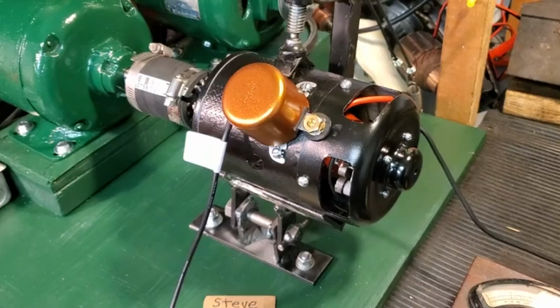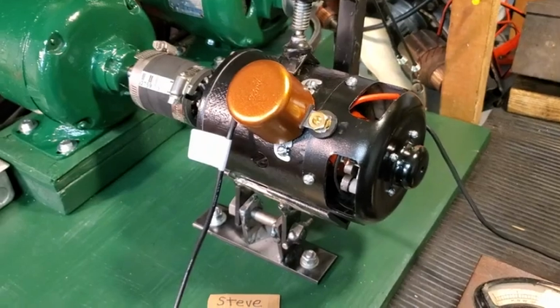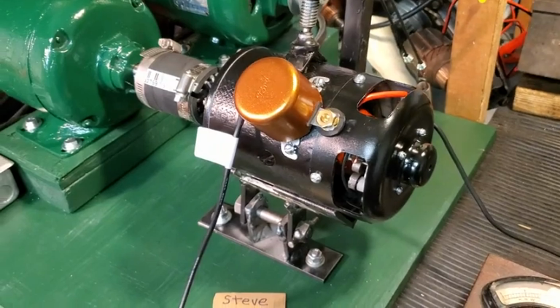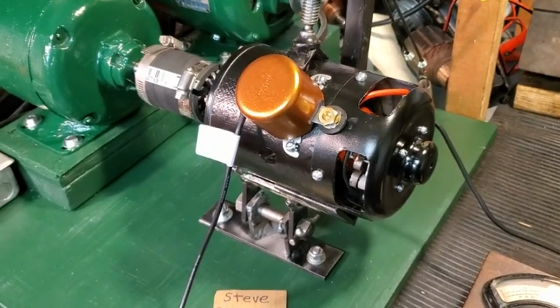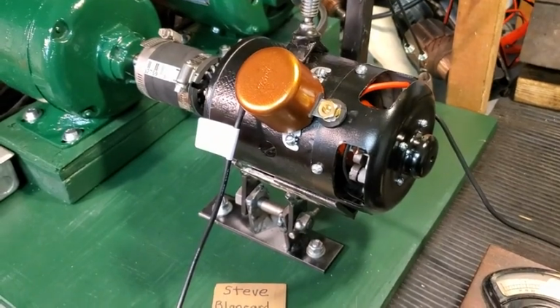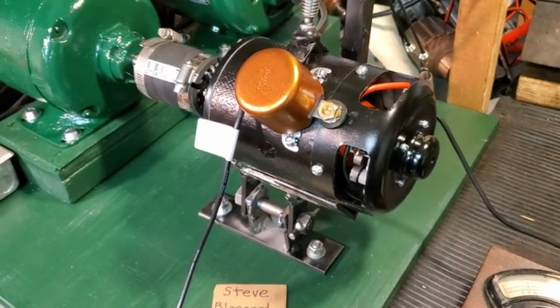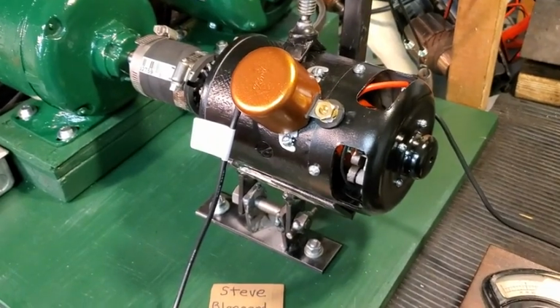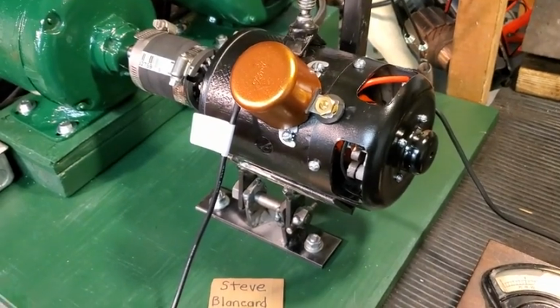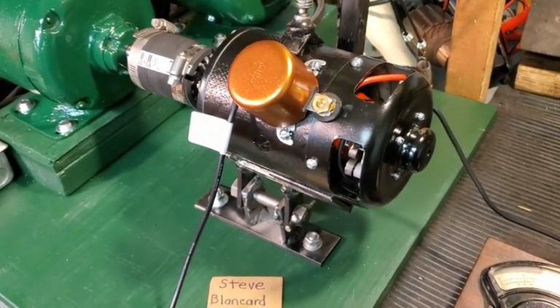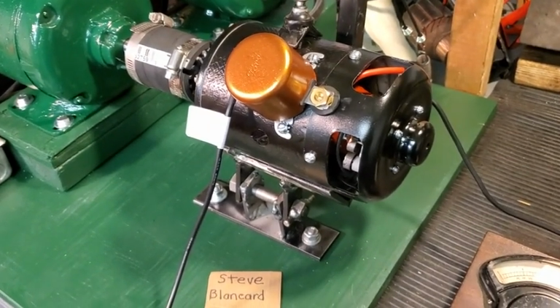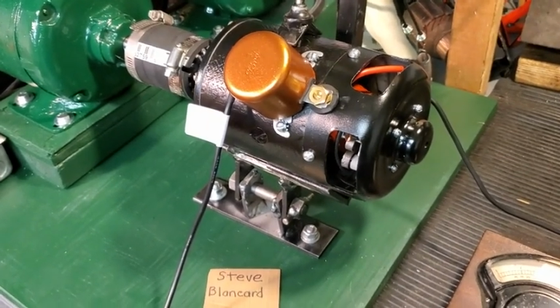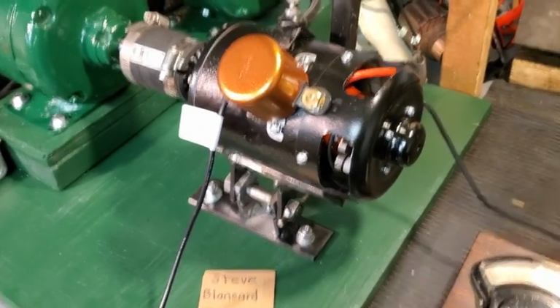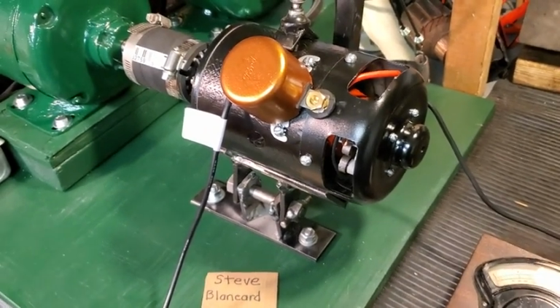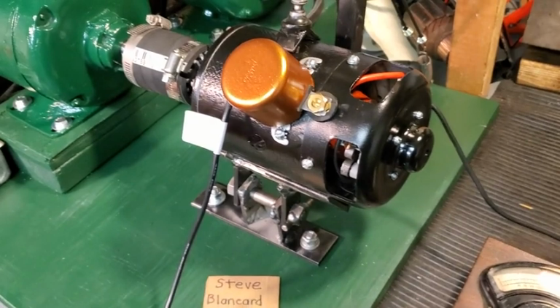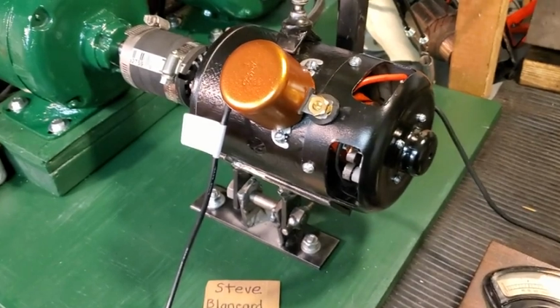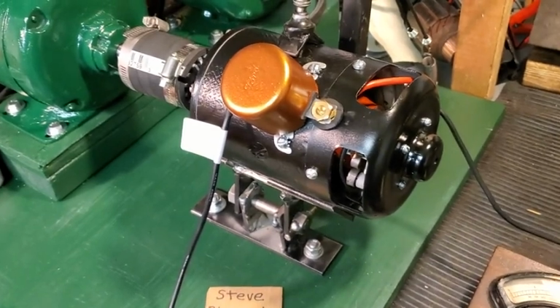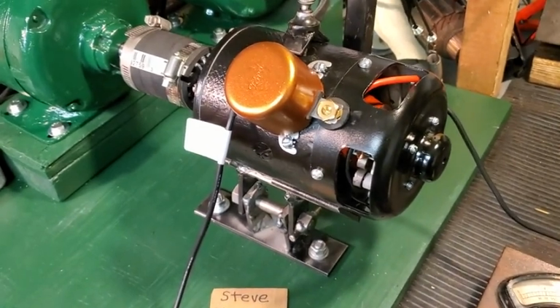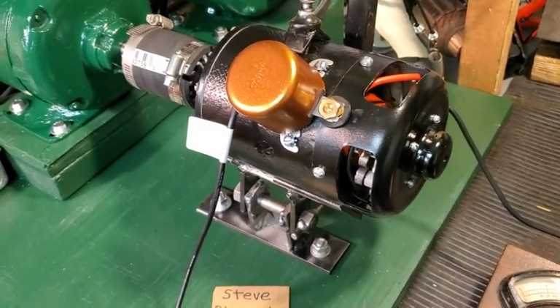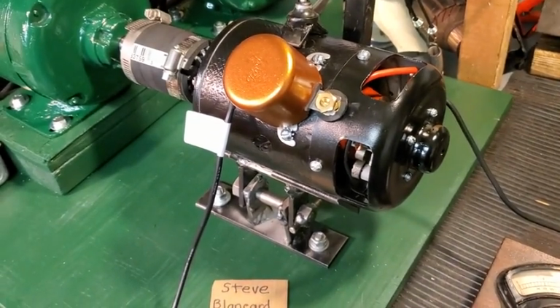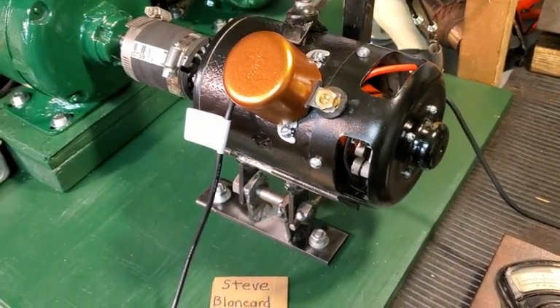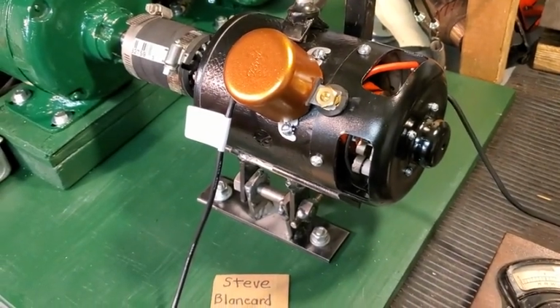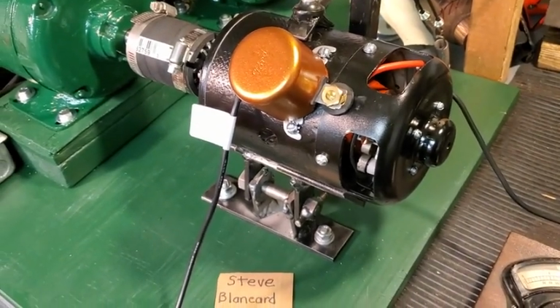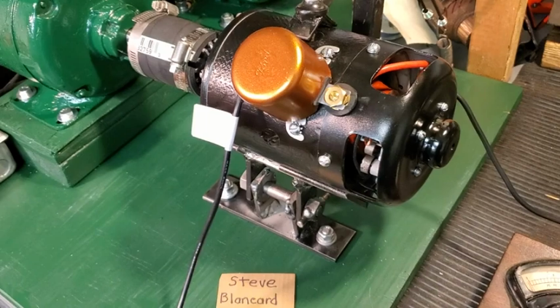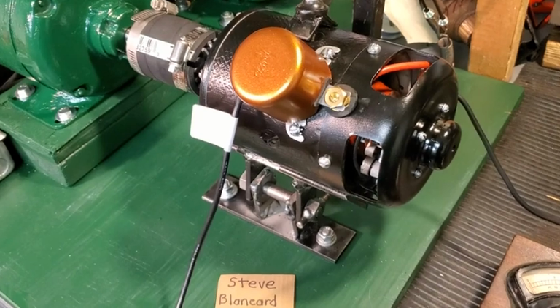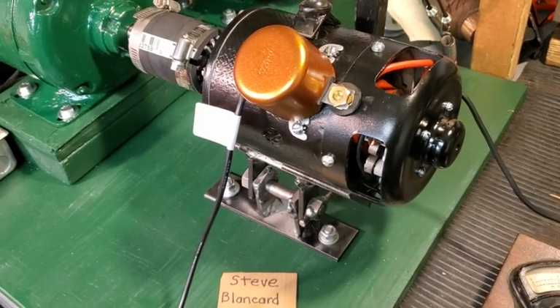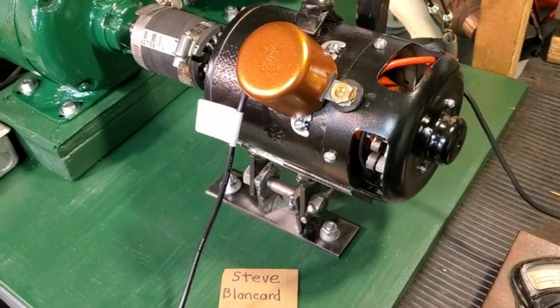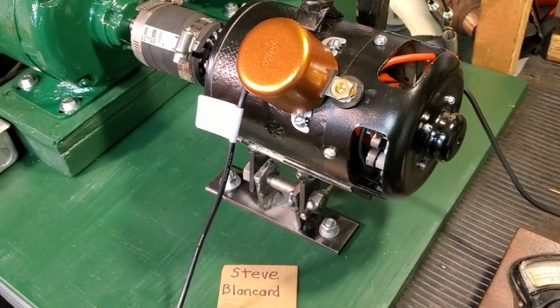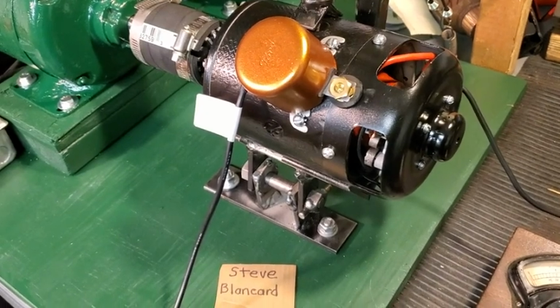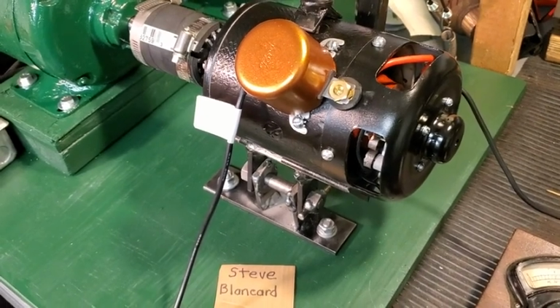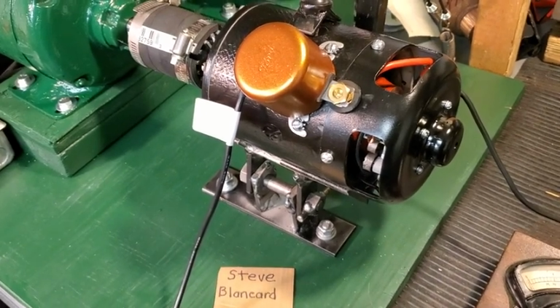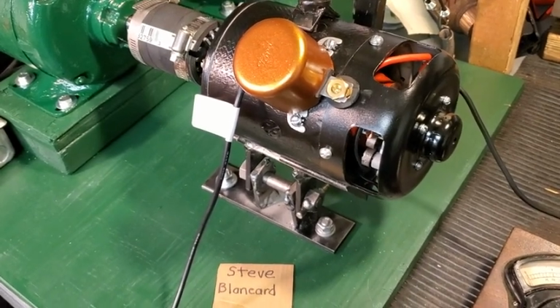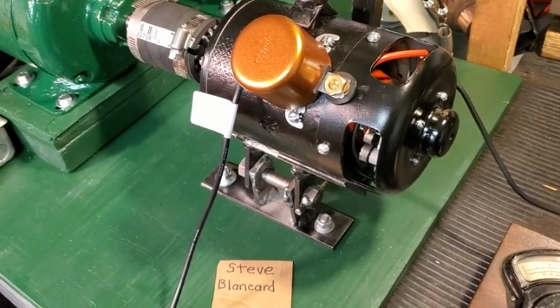Hi guys. This is a Model T generator I just finished restoring. The armature has been tested for opens, shorts, and grounds. The commutator has been serviced, mica undercut, and the windings have been sealed.